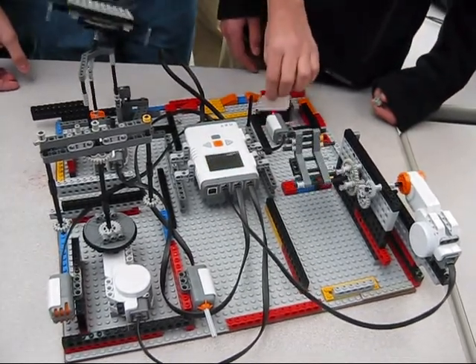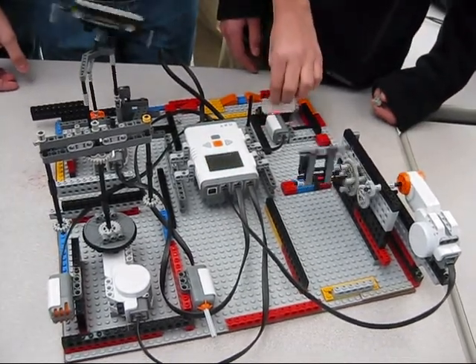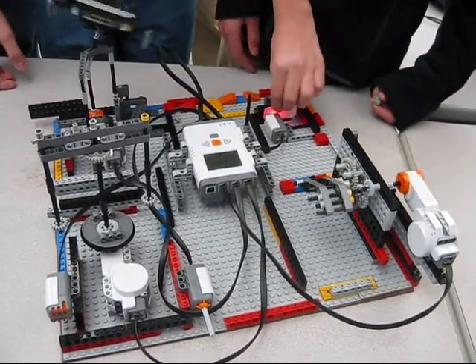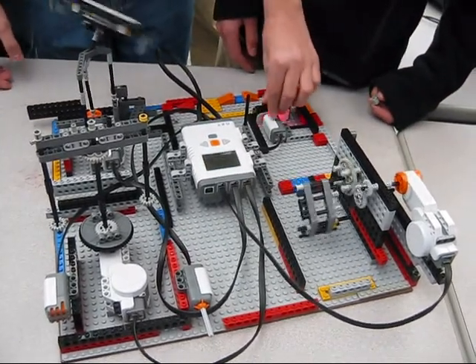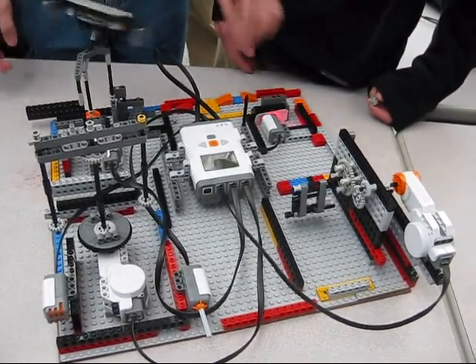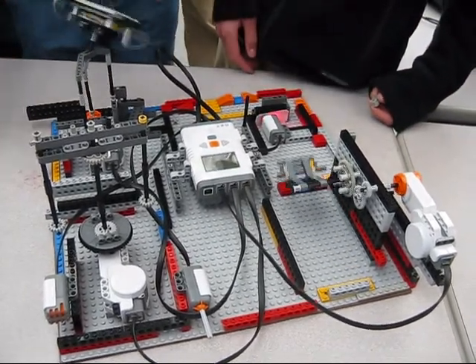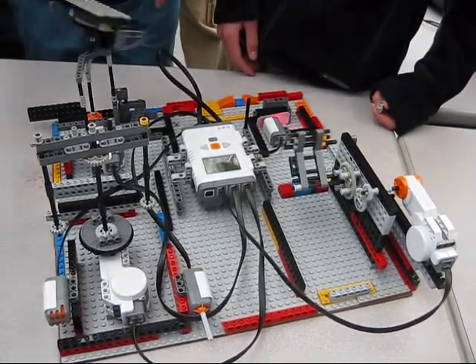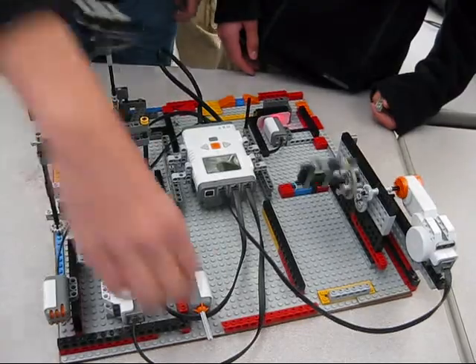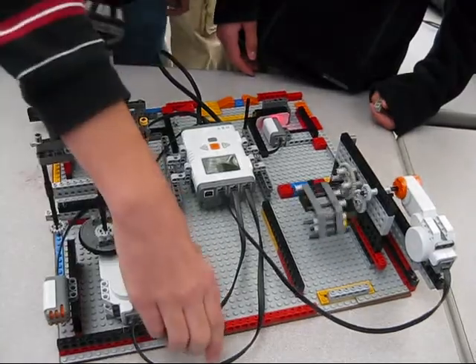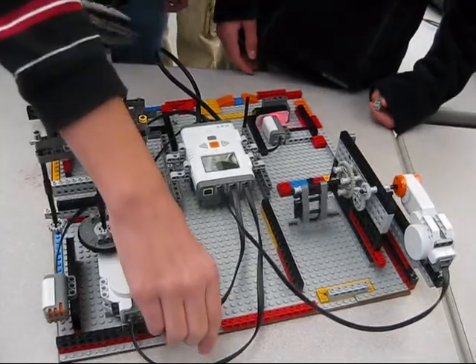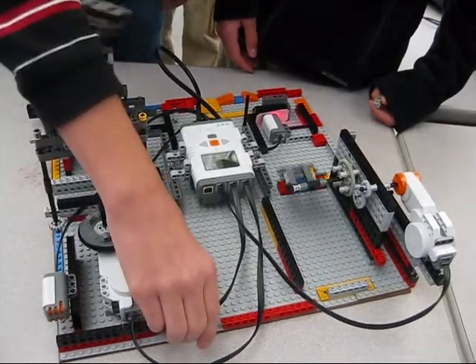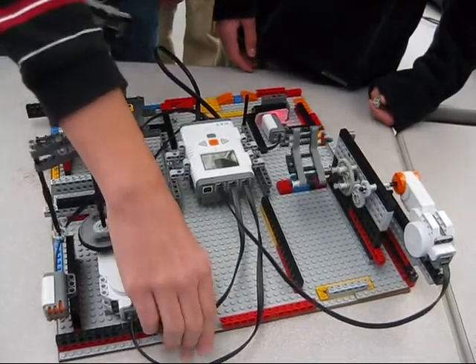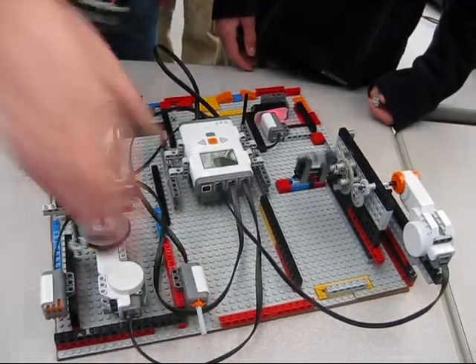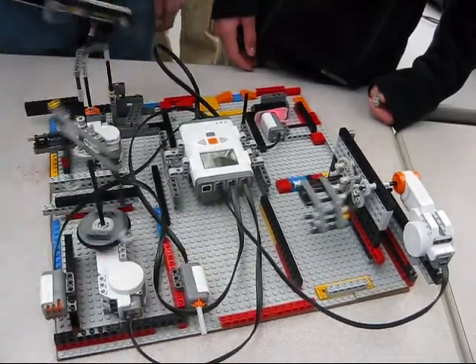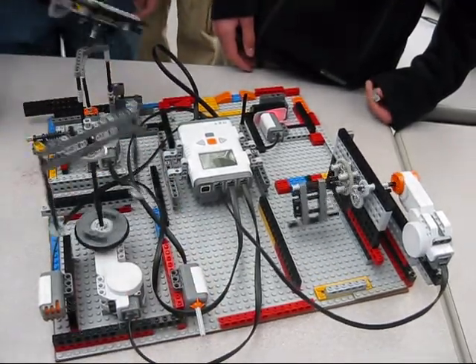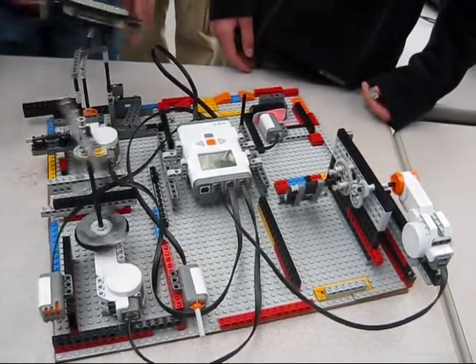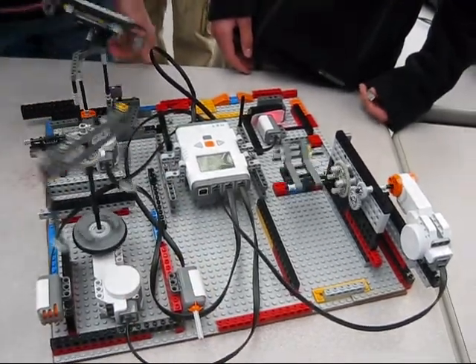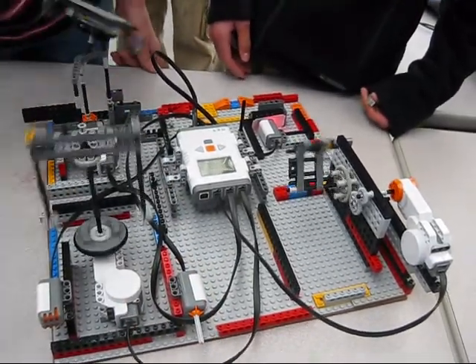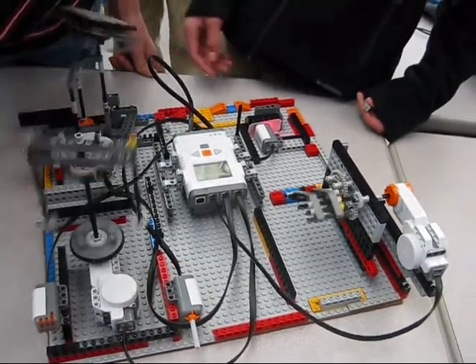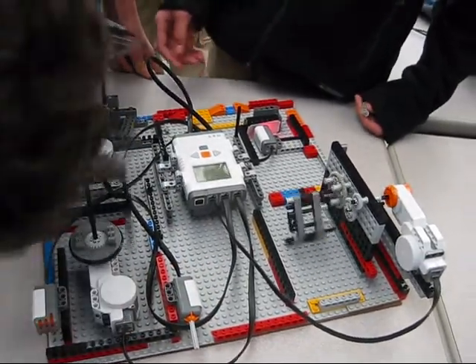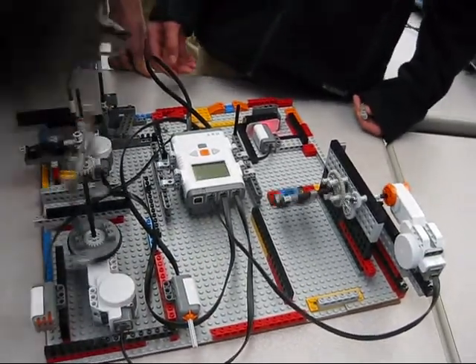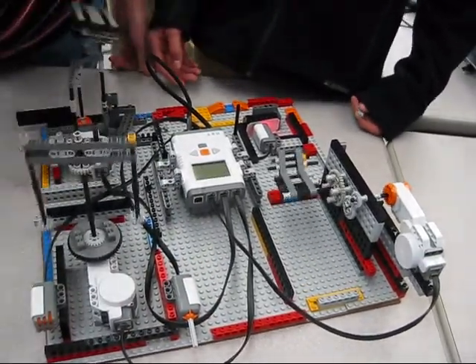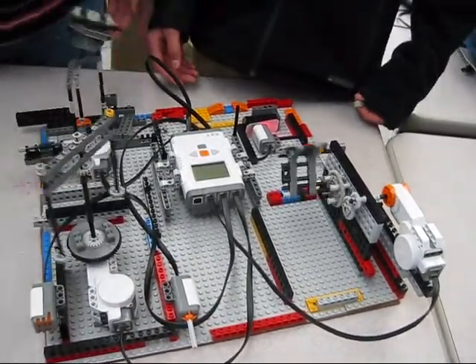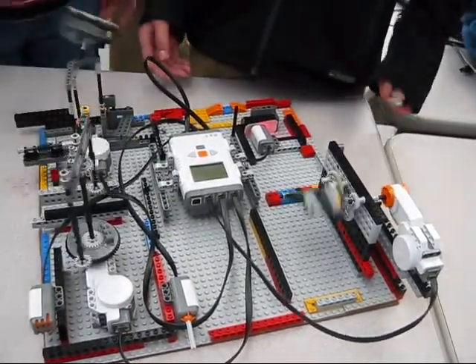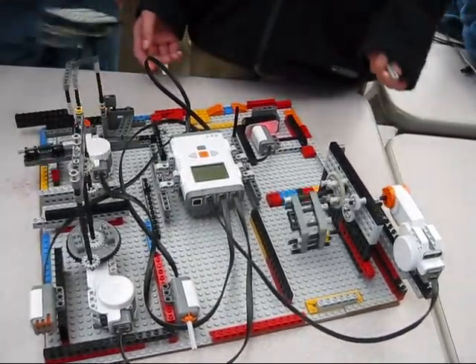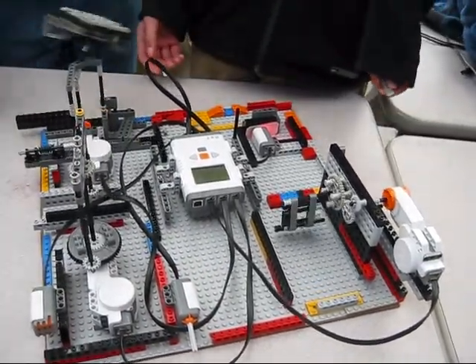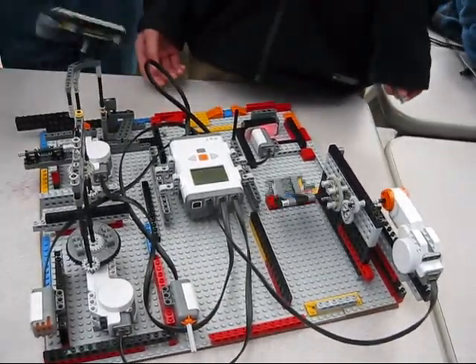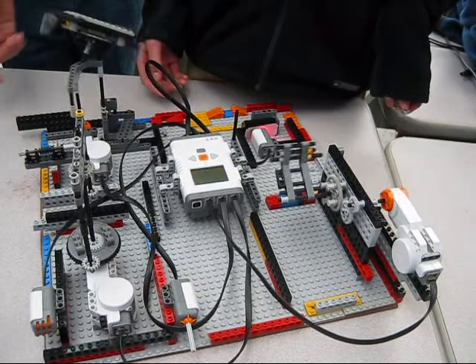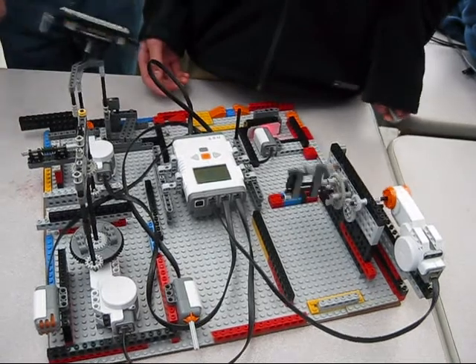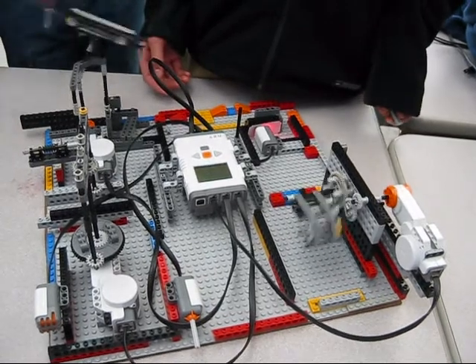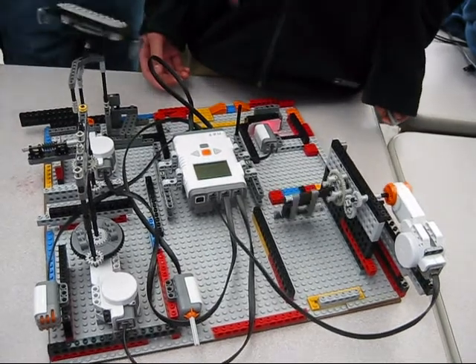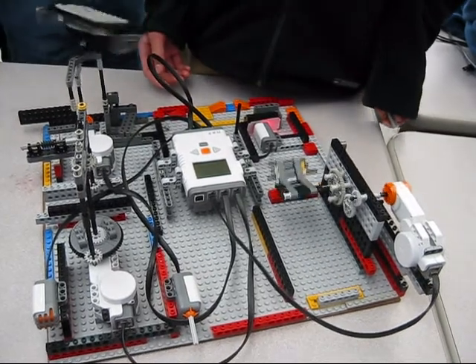This thing starts by the ticking wall, and then we push the touch sensor here, and then we go stop, and it stops.